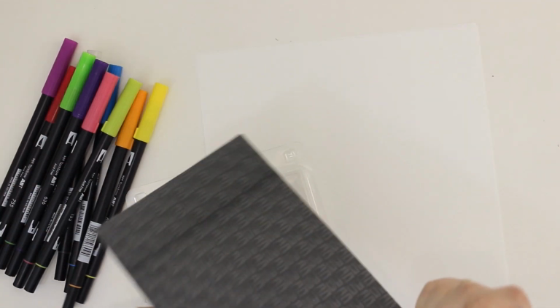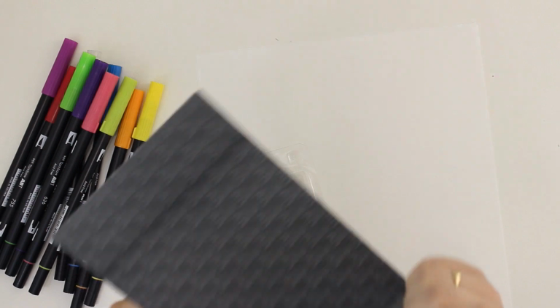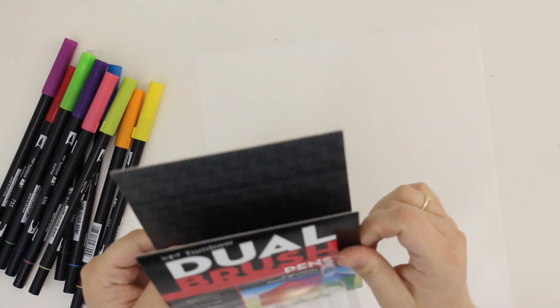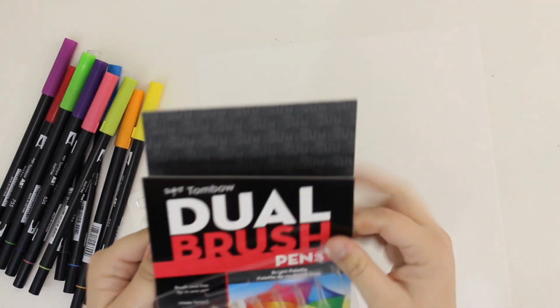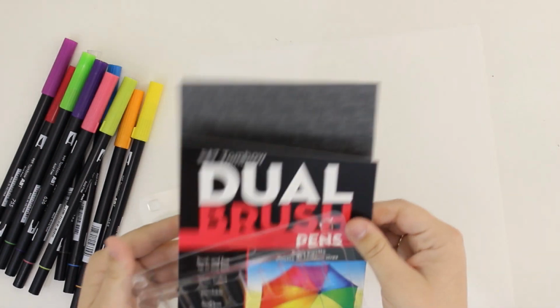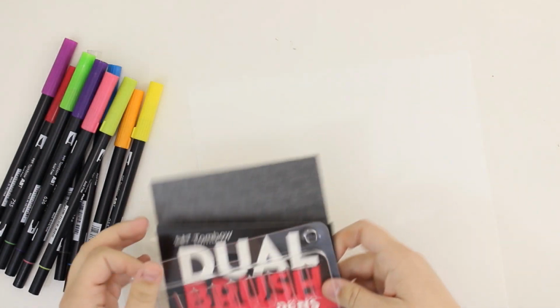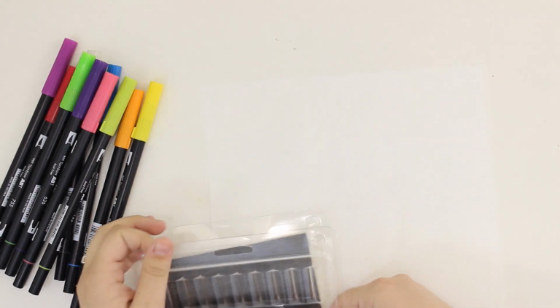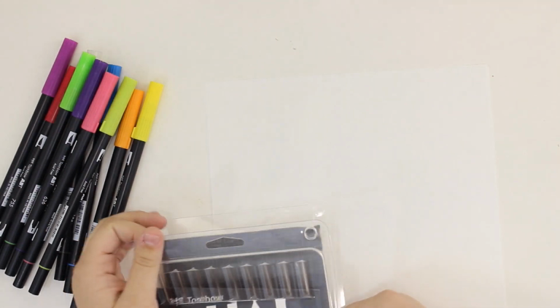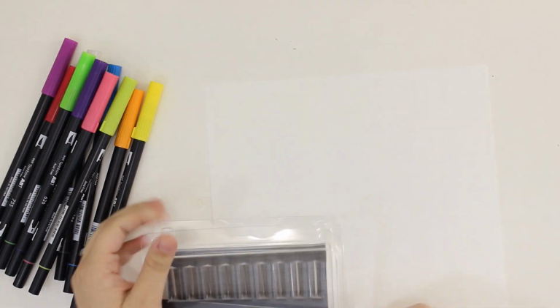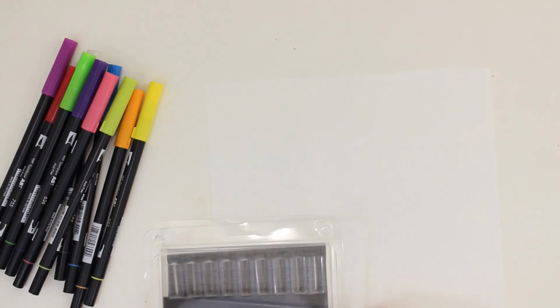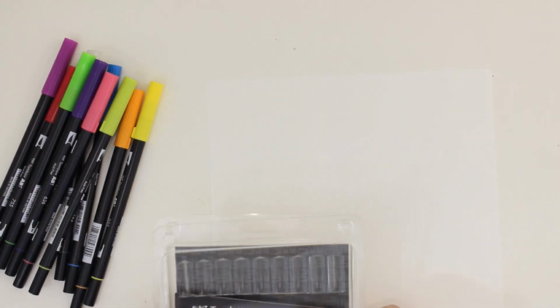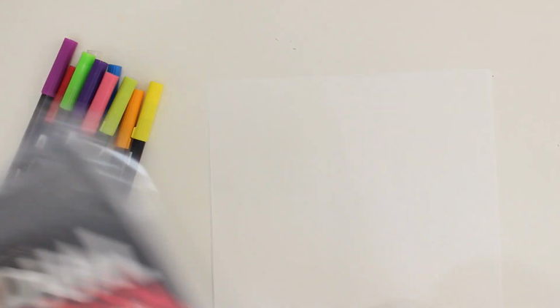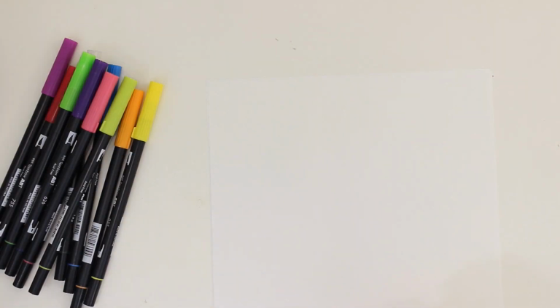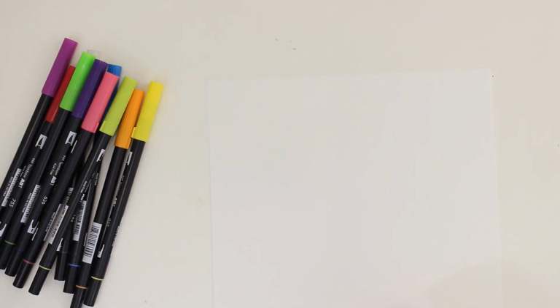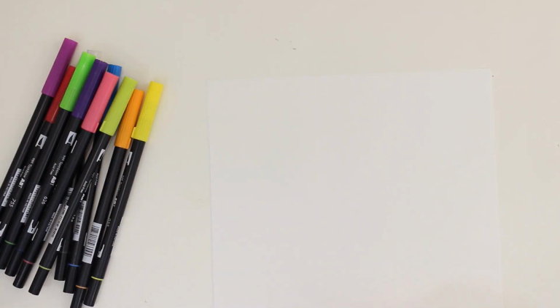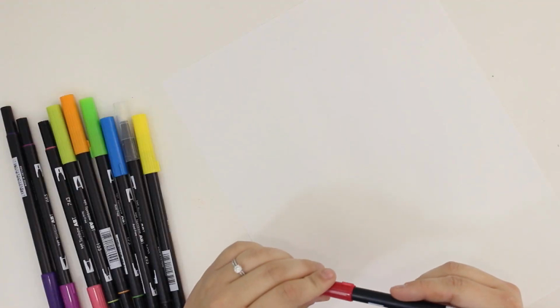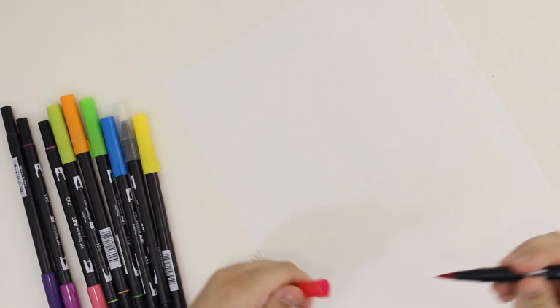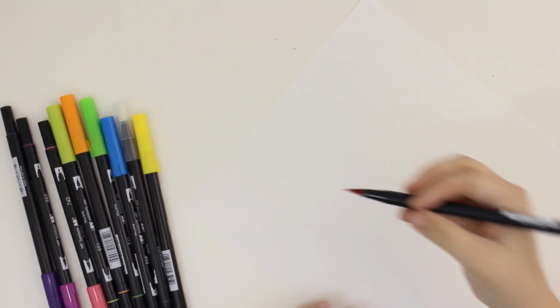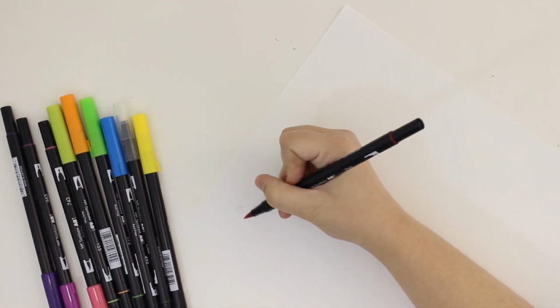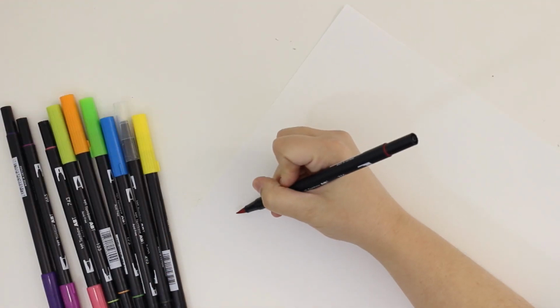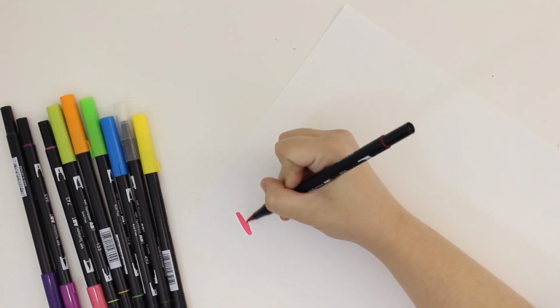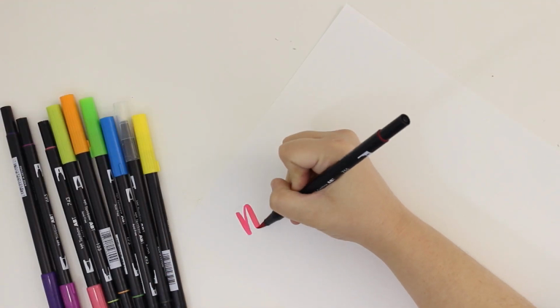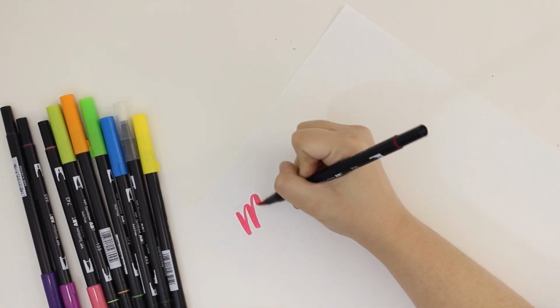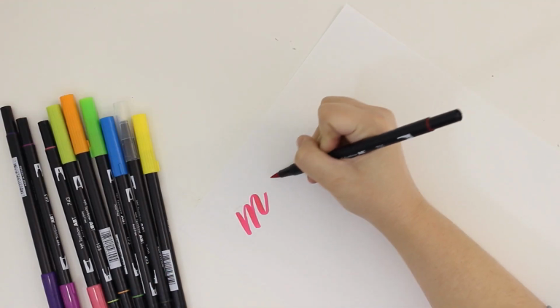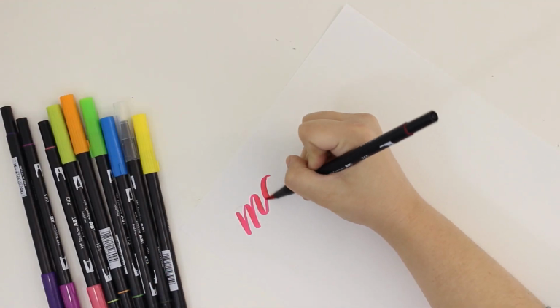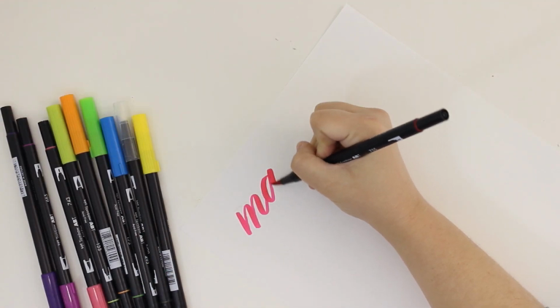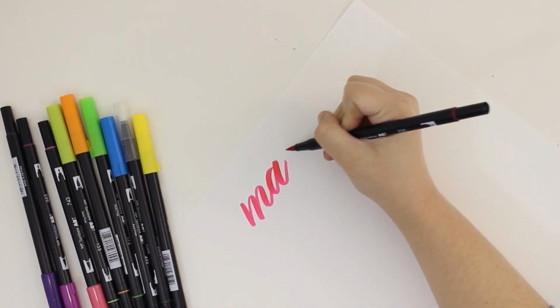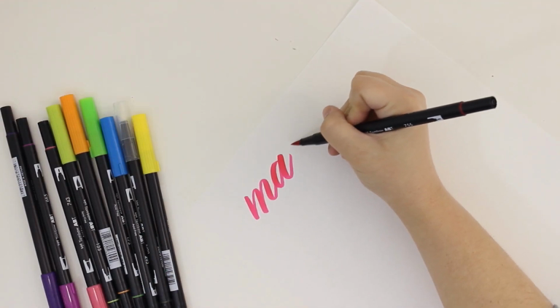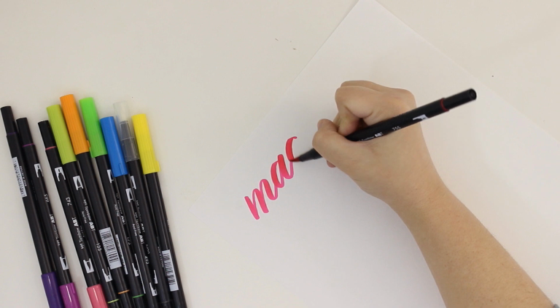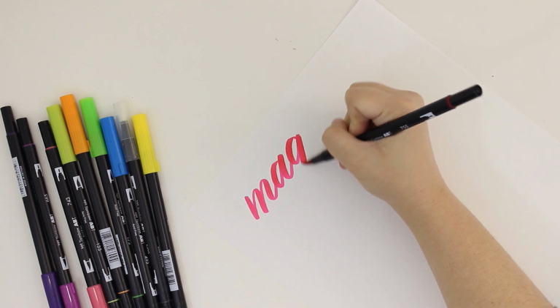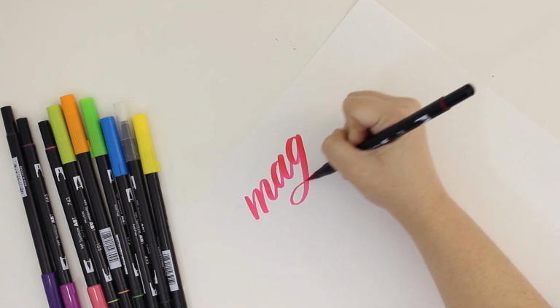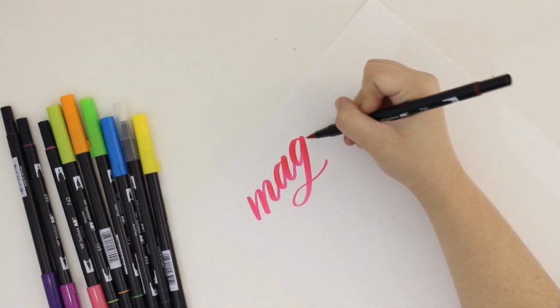I've seen these brush pens used all the time by so many people and for some reason I had not tried them out until I made this video. I know — I have no idea why it took me so long because they are amazing.